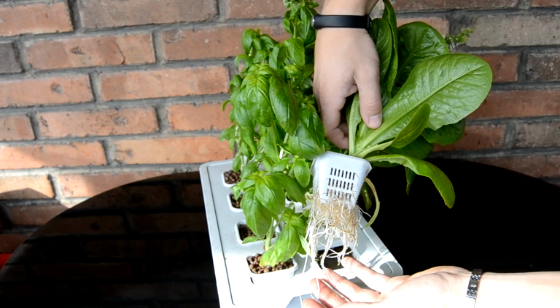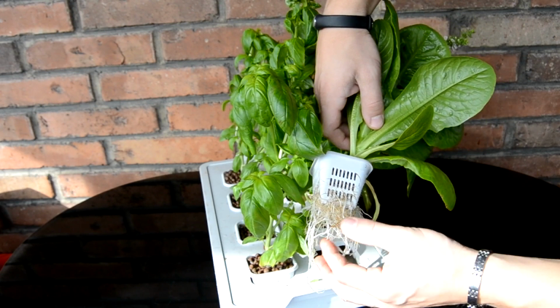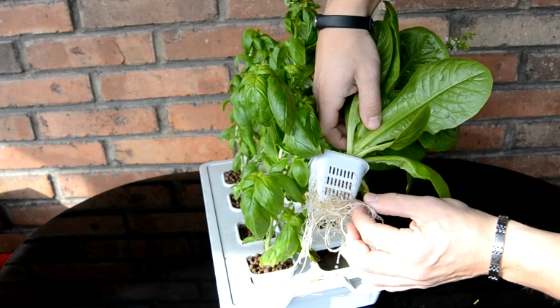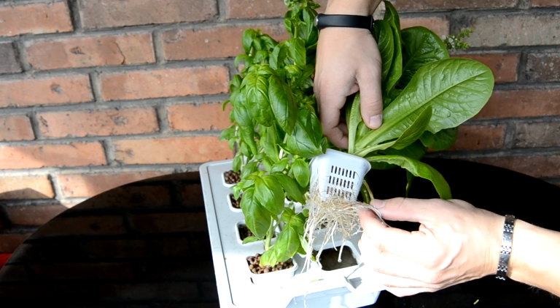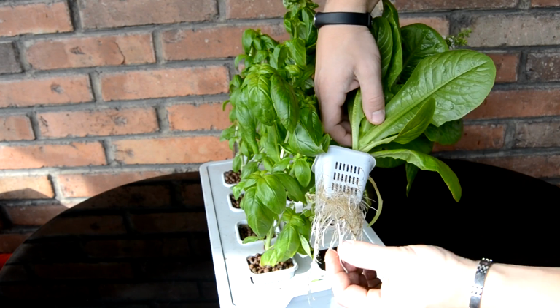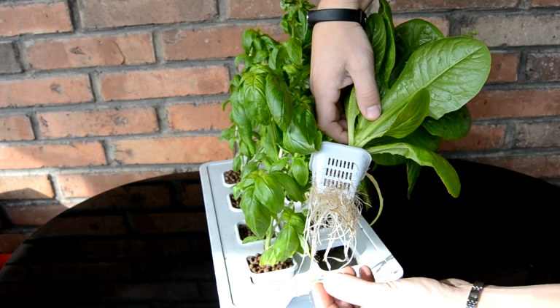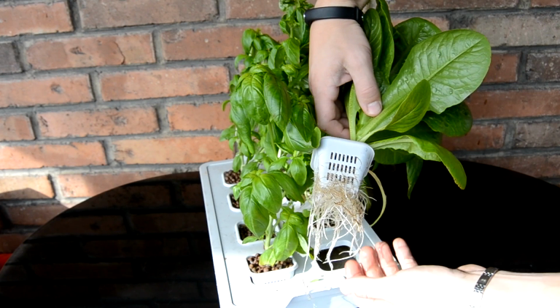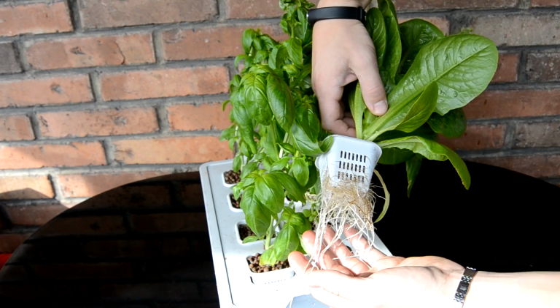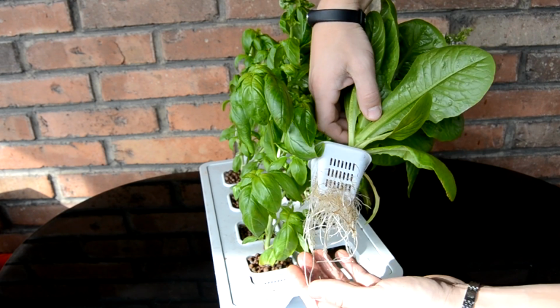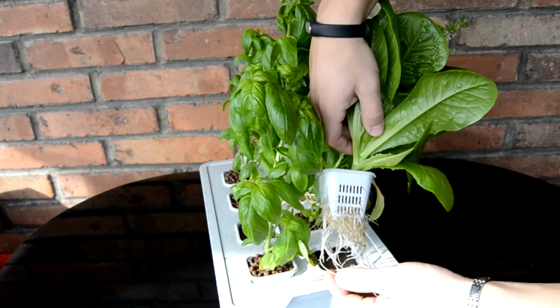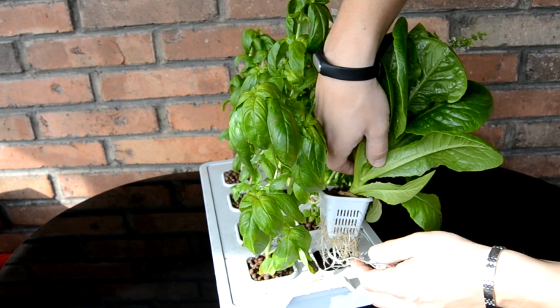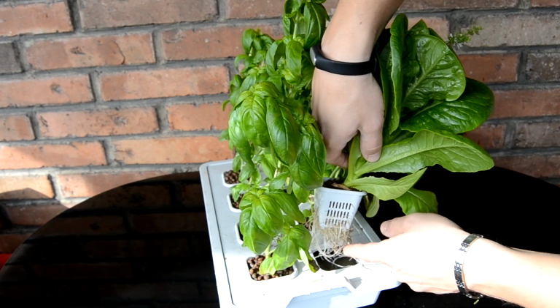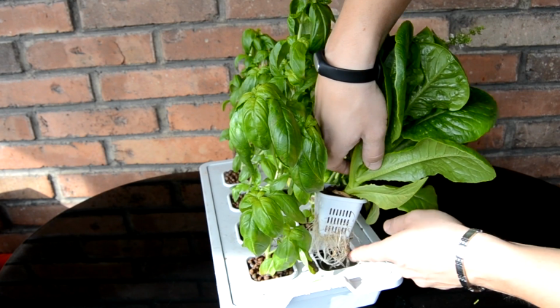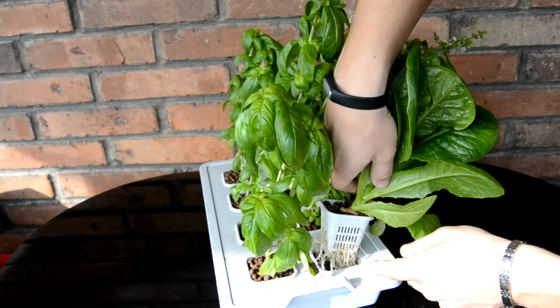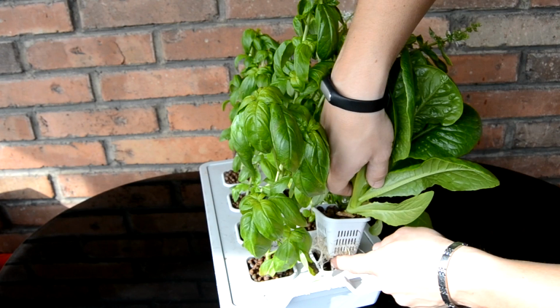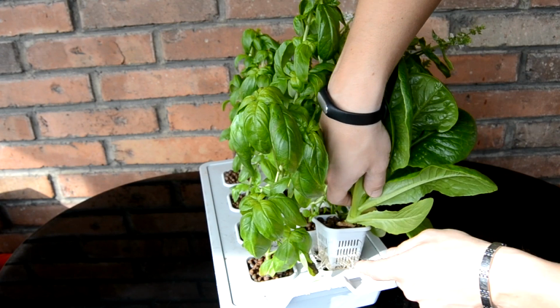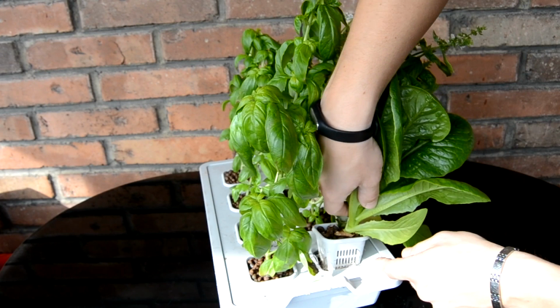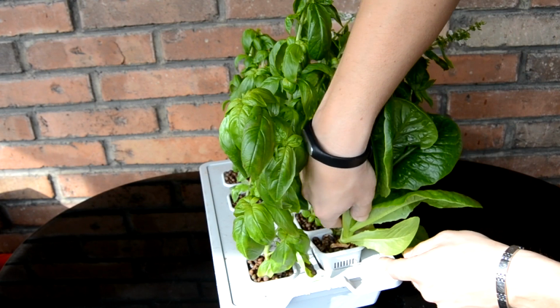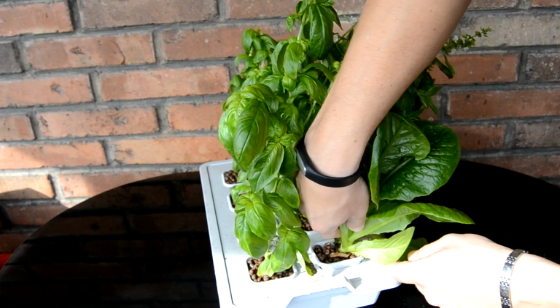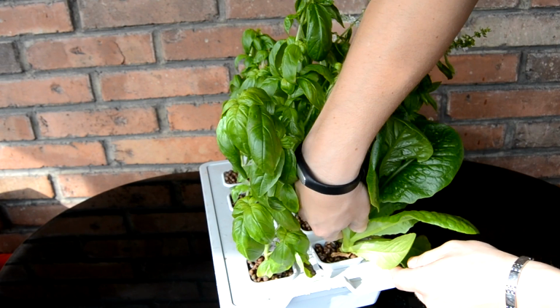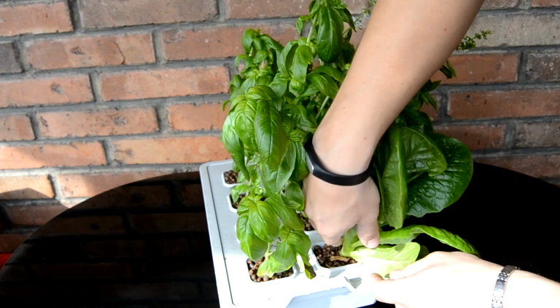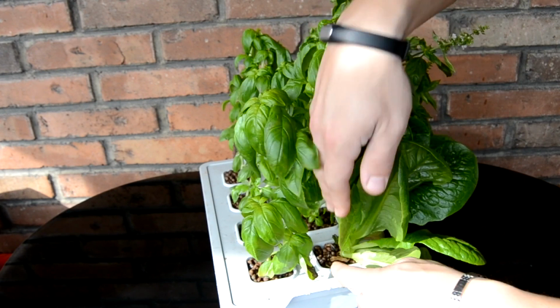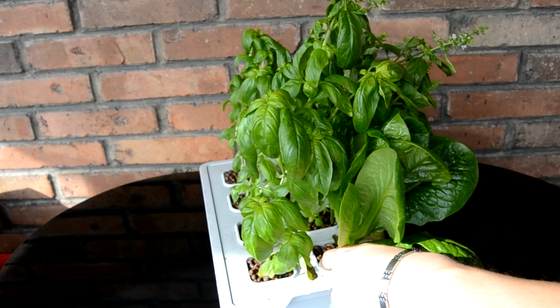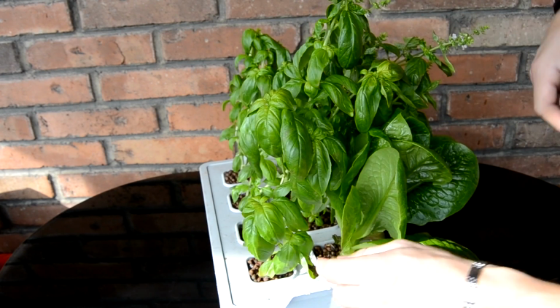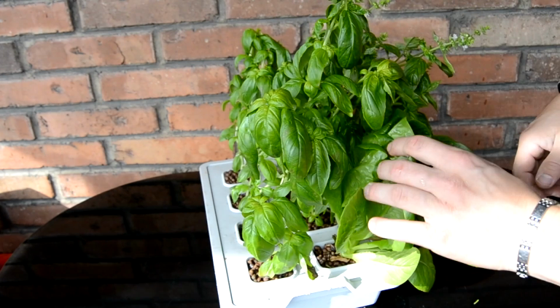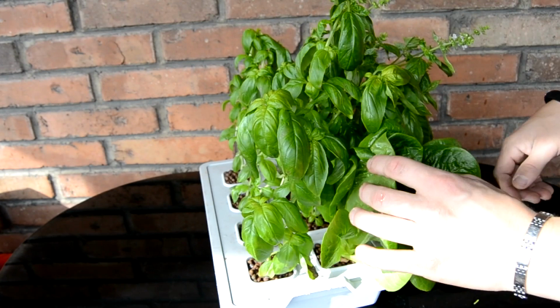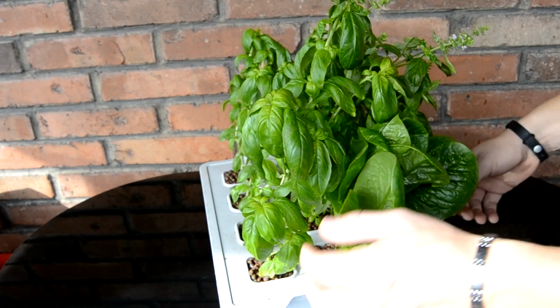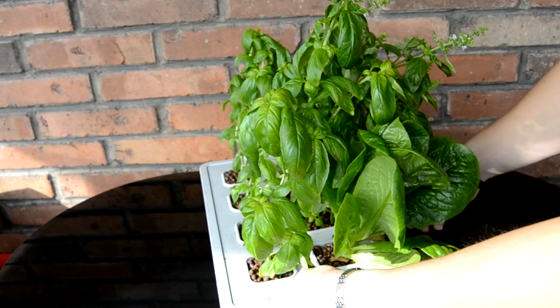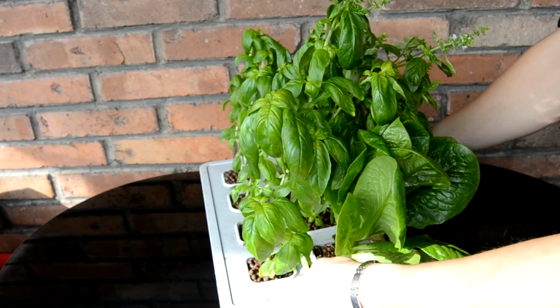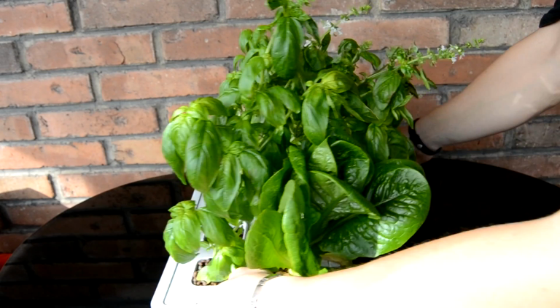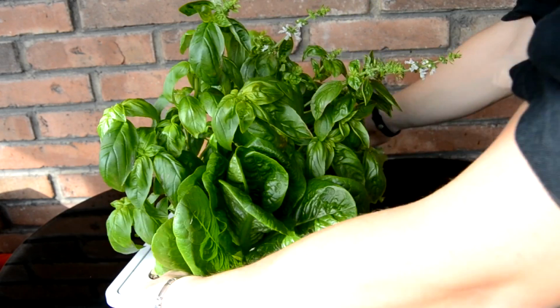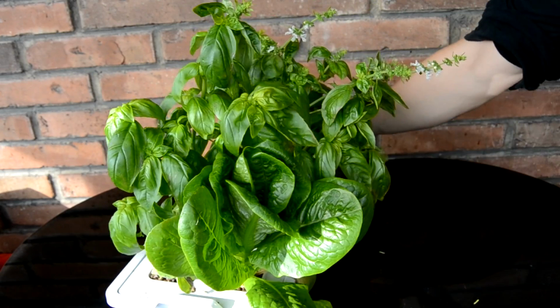The water container can hold 1.7 liters of water, which you need to top up every 7 or 10 days. And if you put it outside during hot days, you will need to top it up every 2 or 3 days.